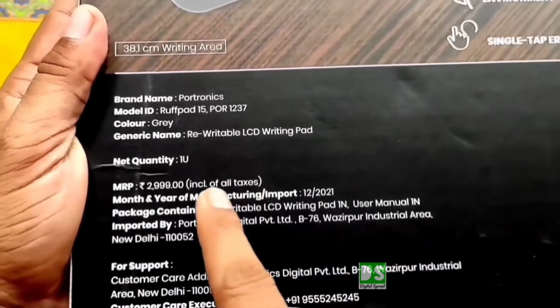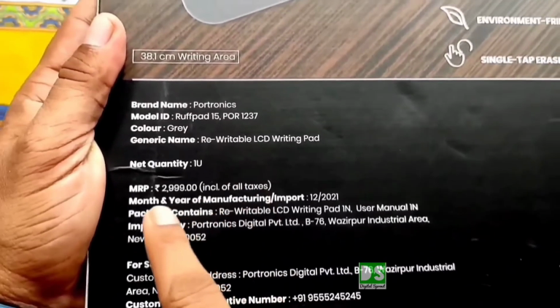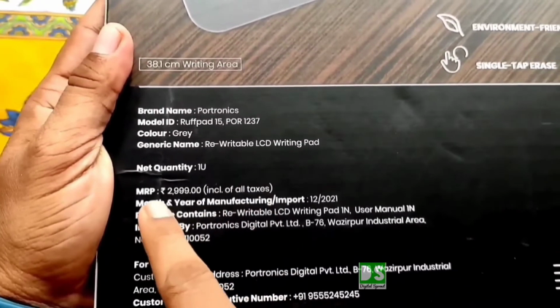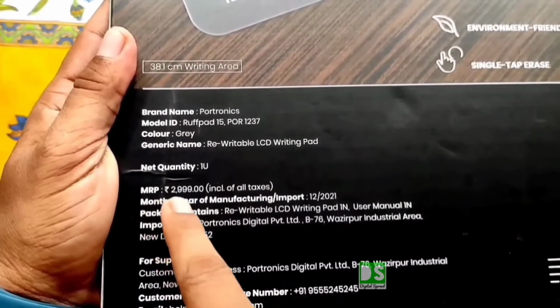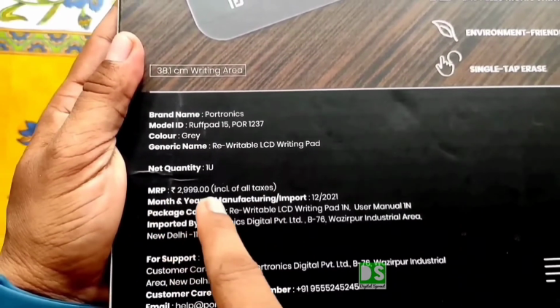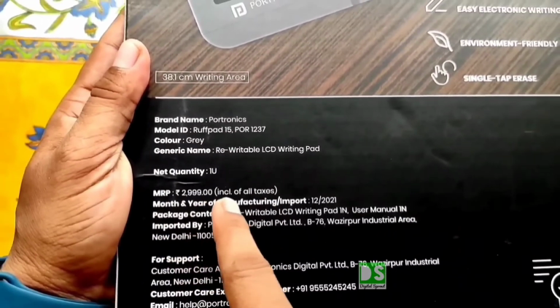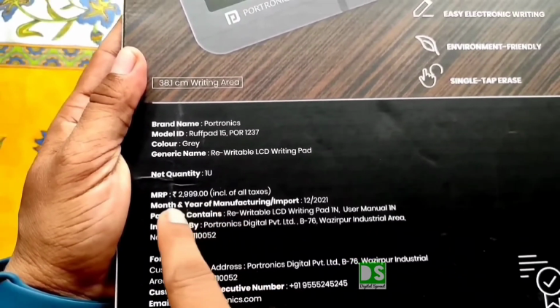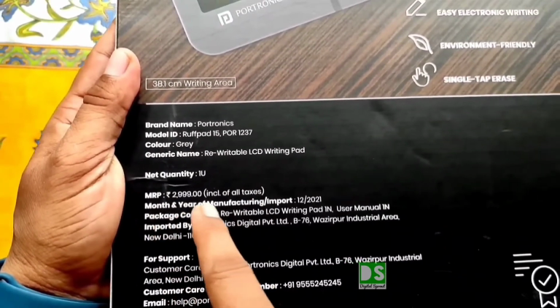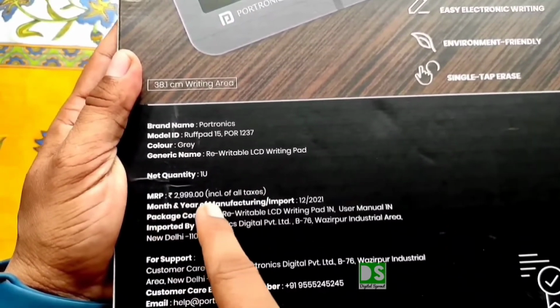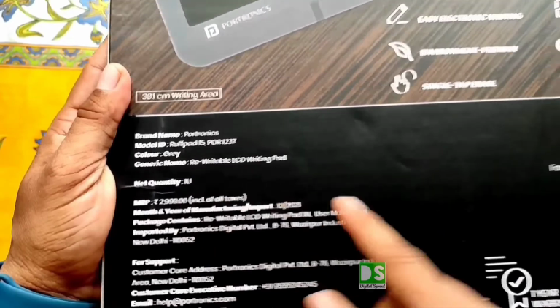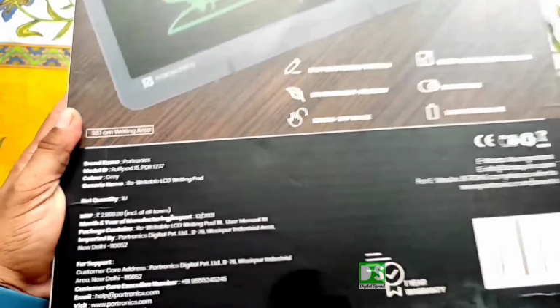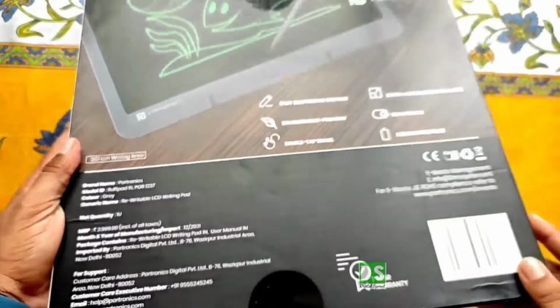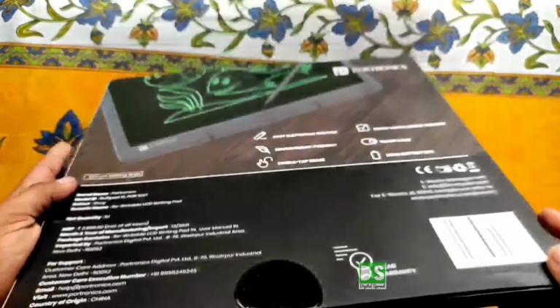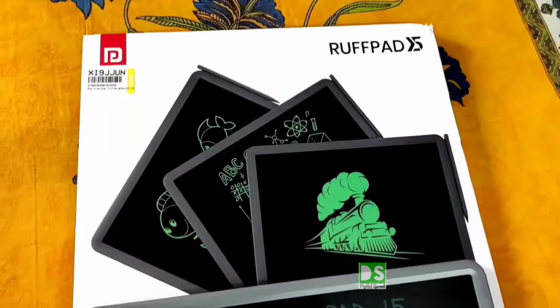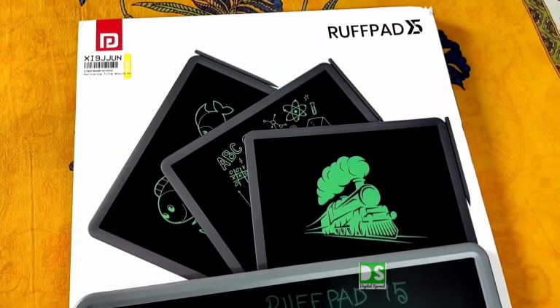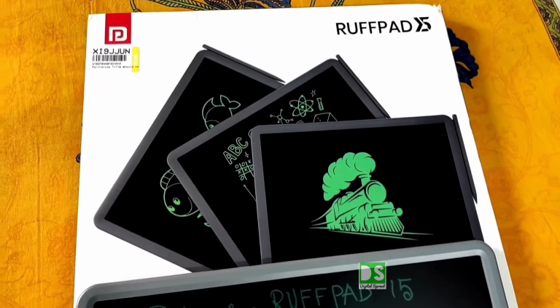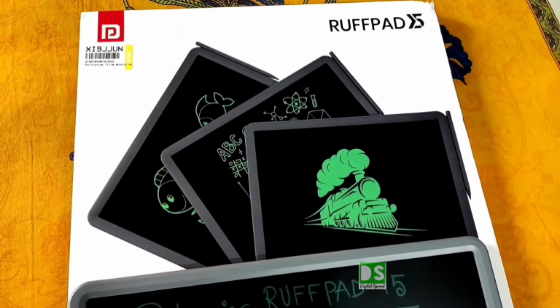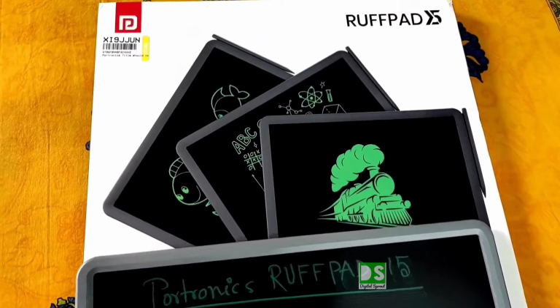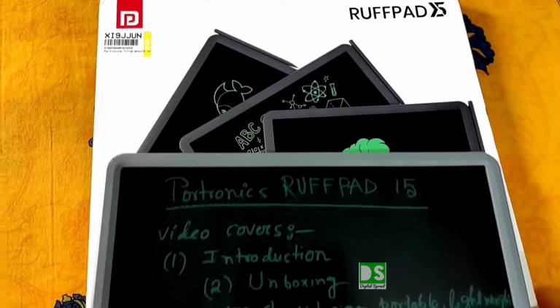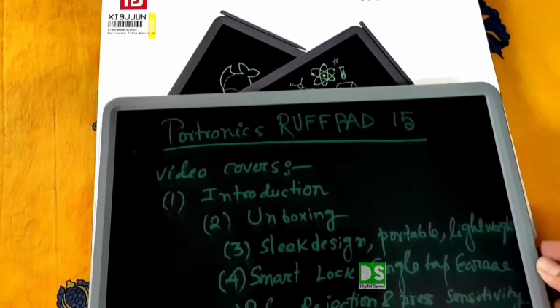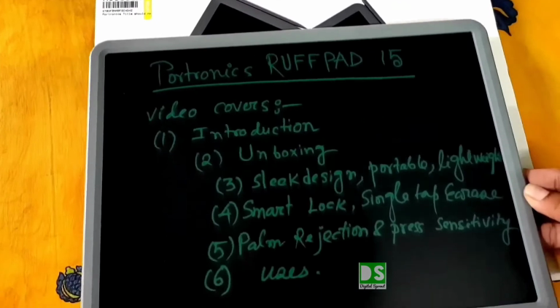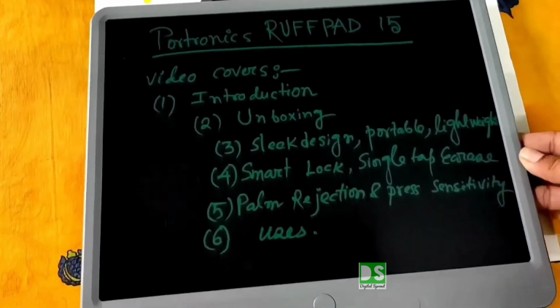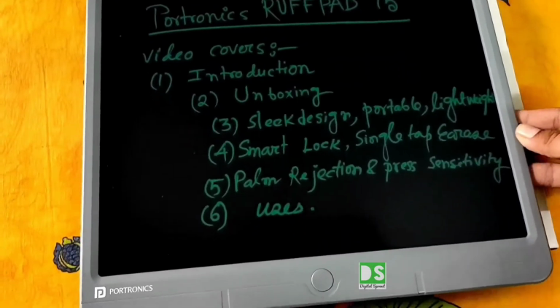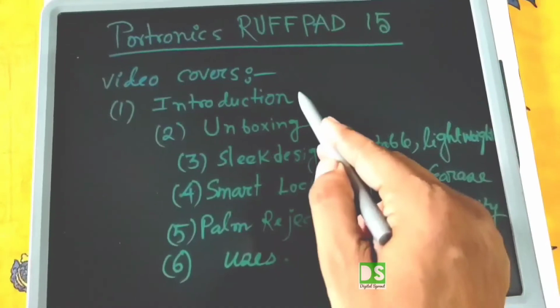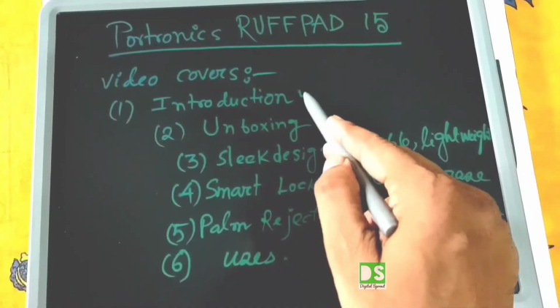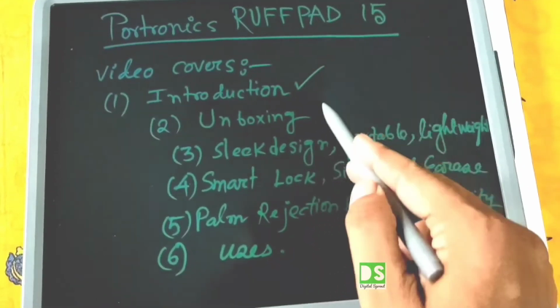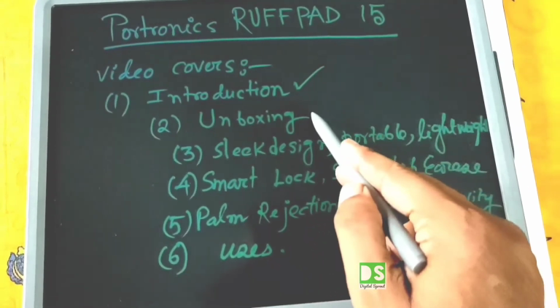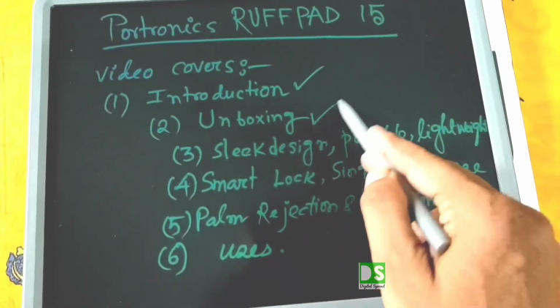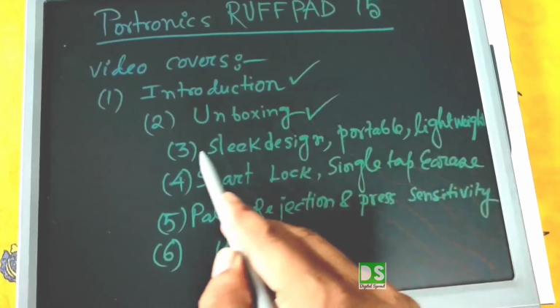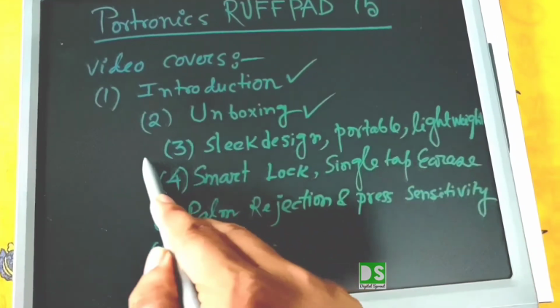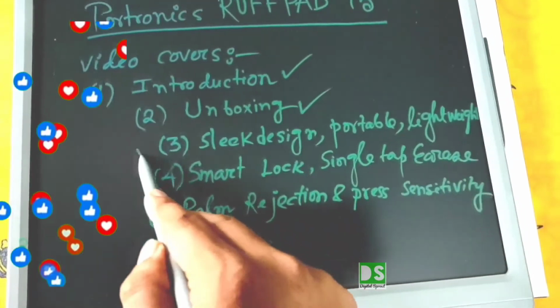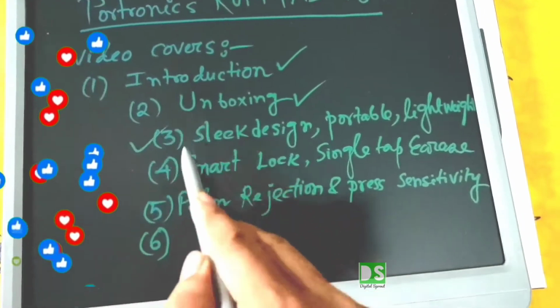The price of the product is written here as 2,999 rupees, but I got this product at only 800 rupees. In this video we'll cover: intro, unboxing, slick design, portability, and lightweight.